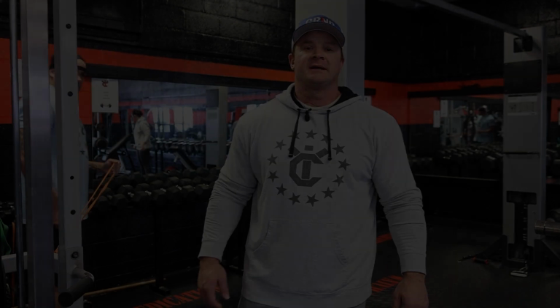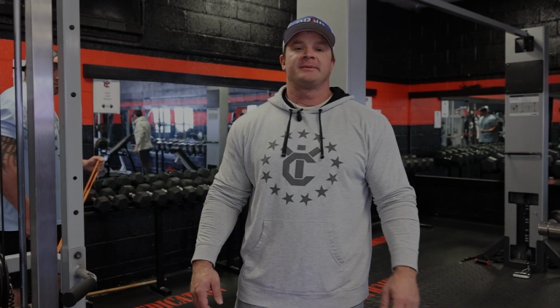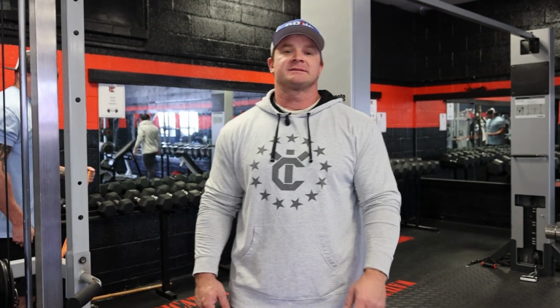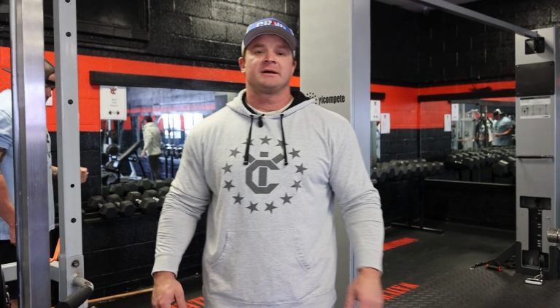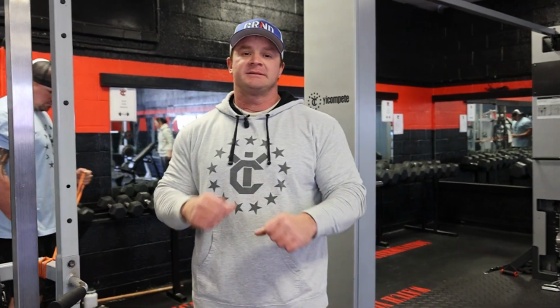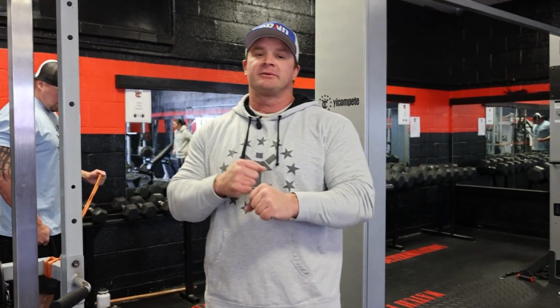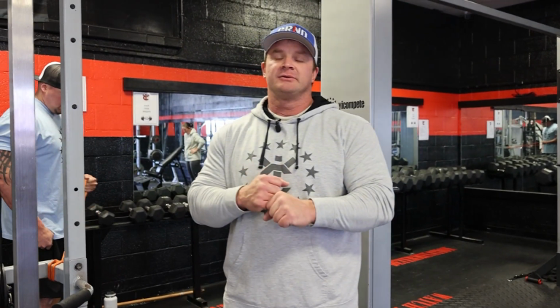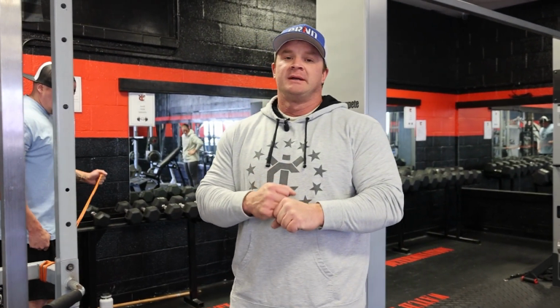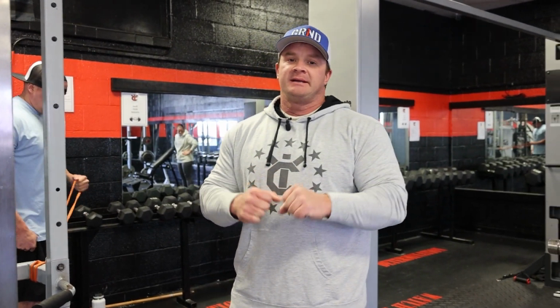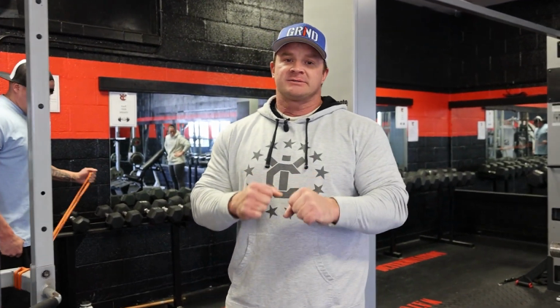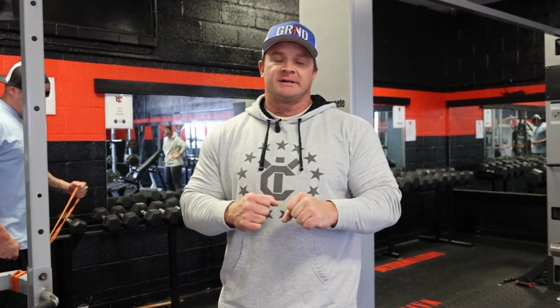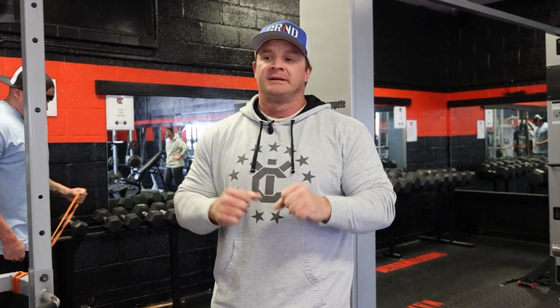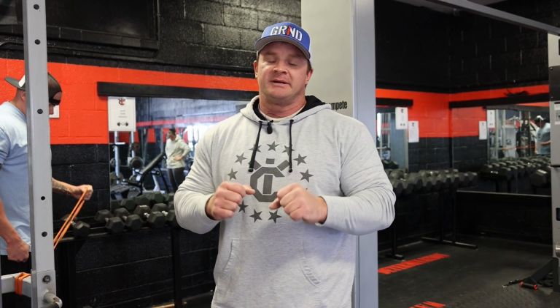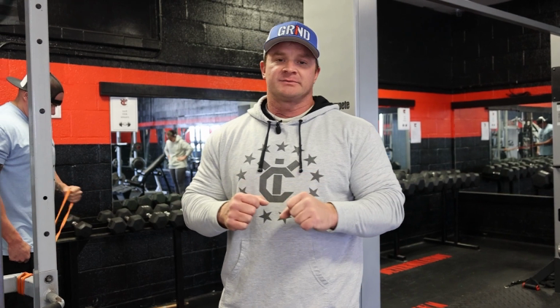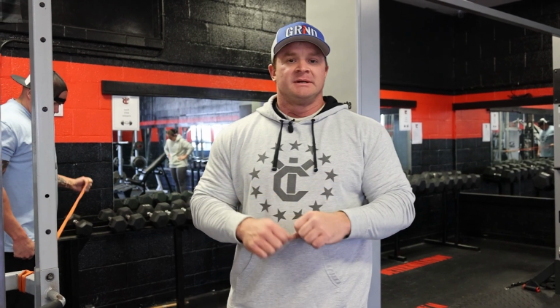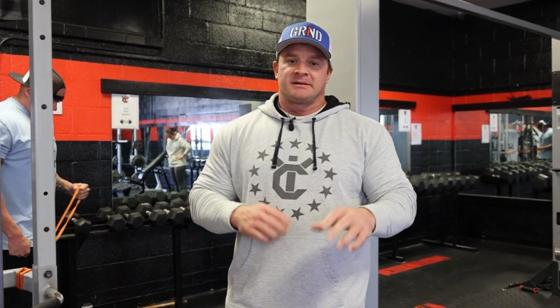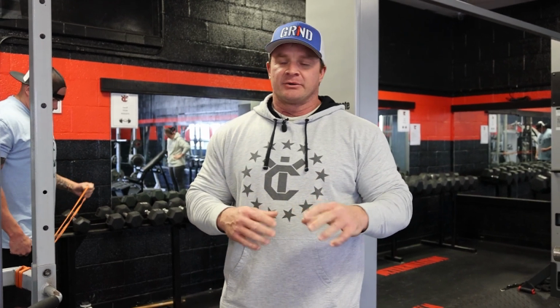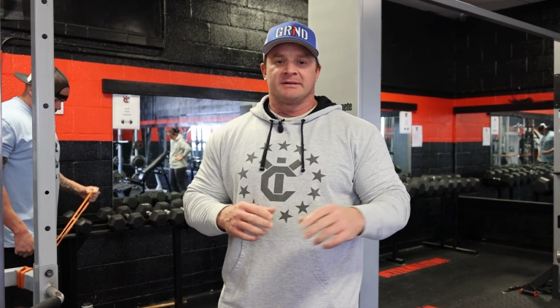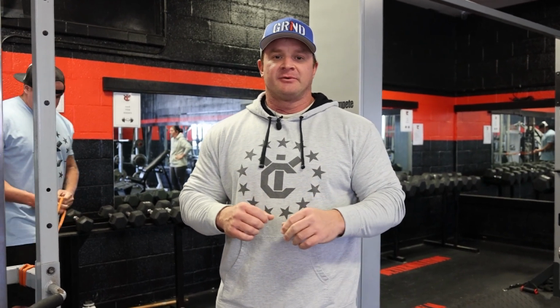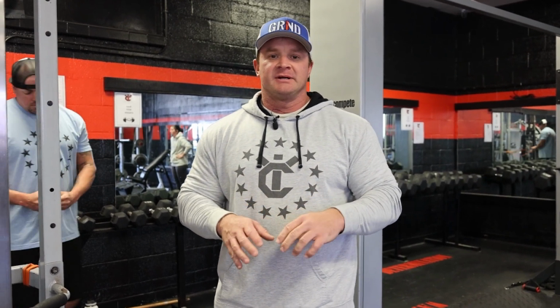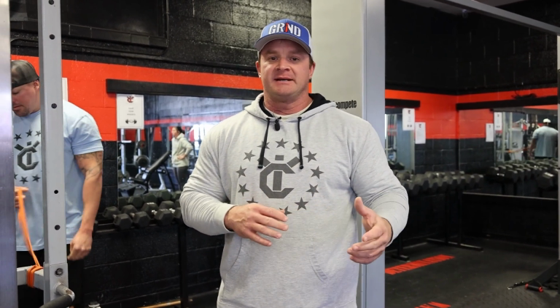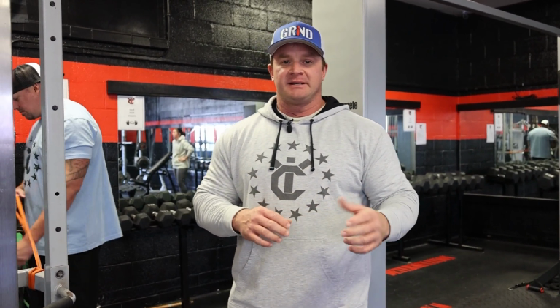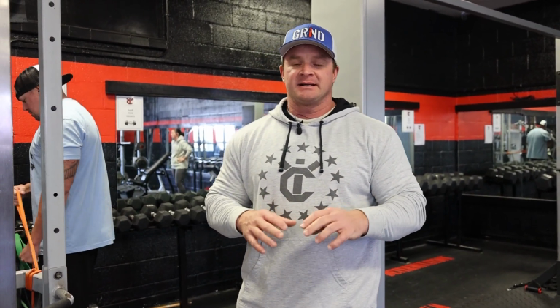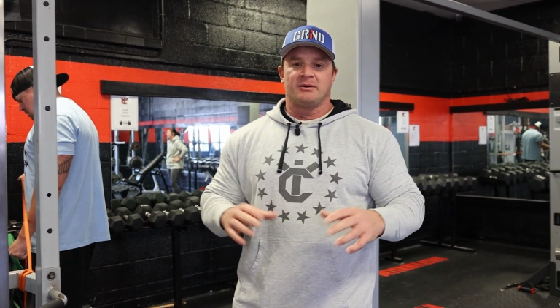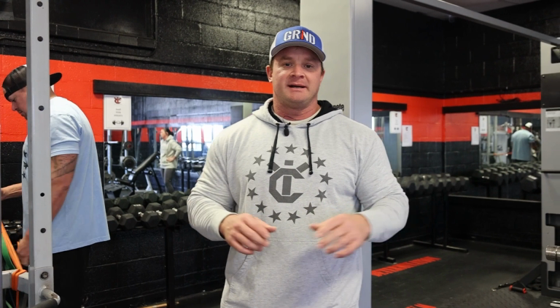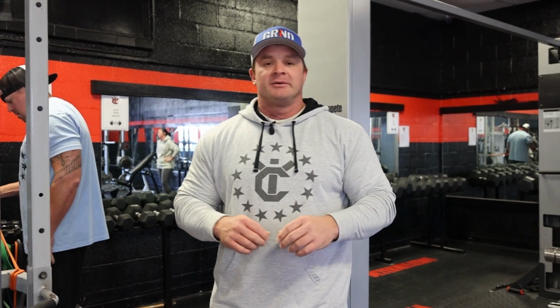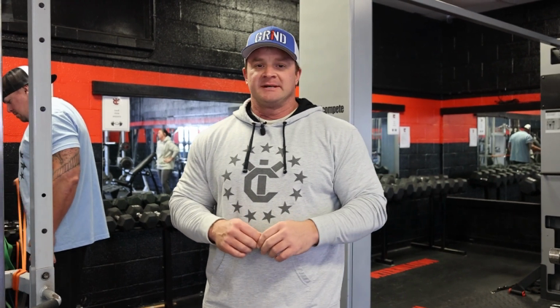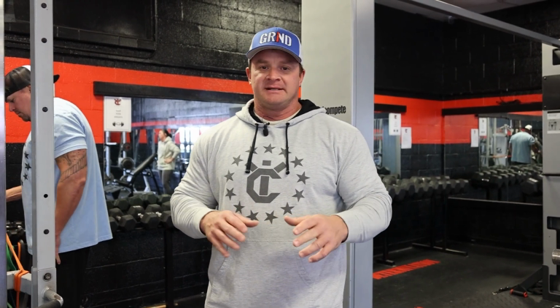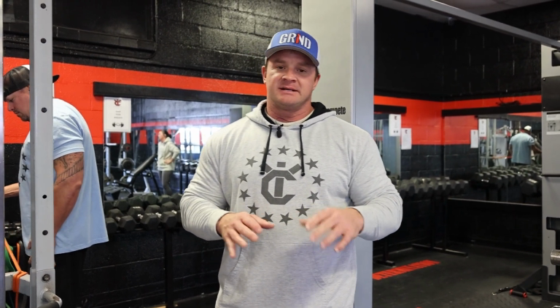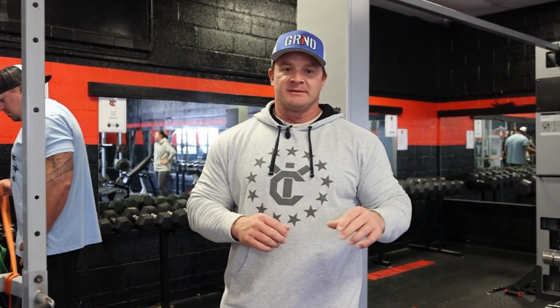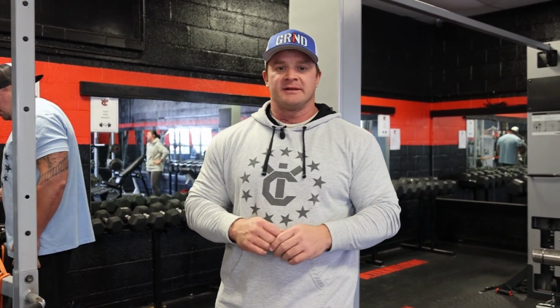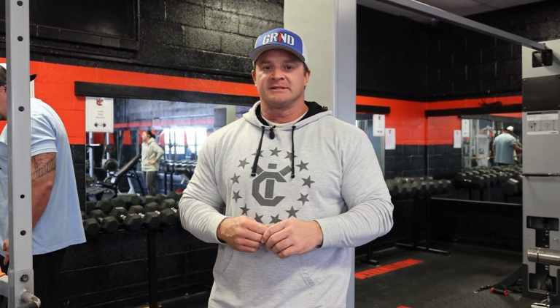Hey, what's up everybody, this is Scott. Today we're going to run you through a chest workout, and like the shoulder workout before, we're going to explain everything — technique, sets, reps, all that sort of stuff.